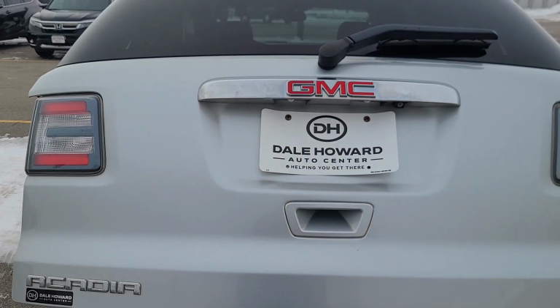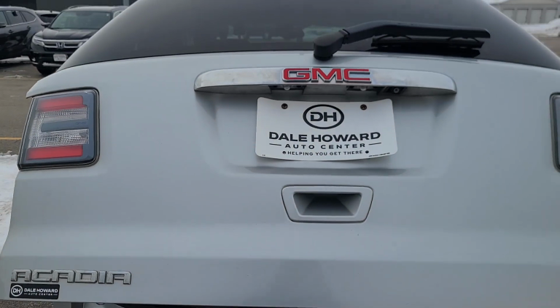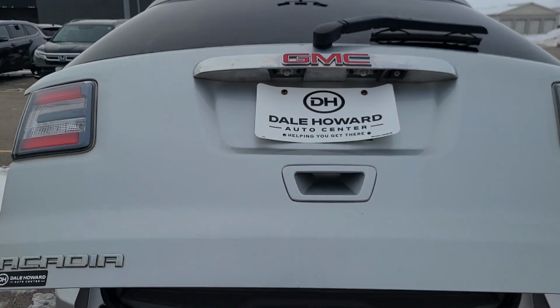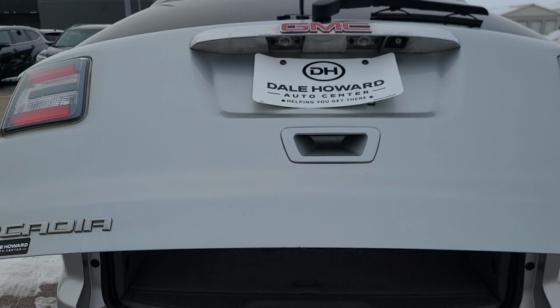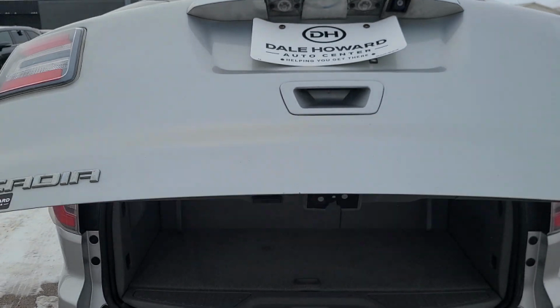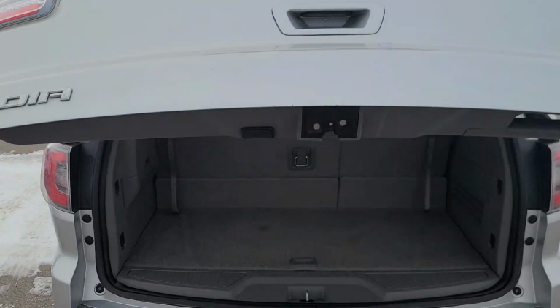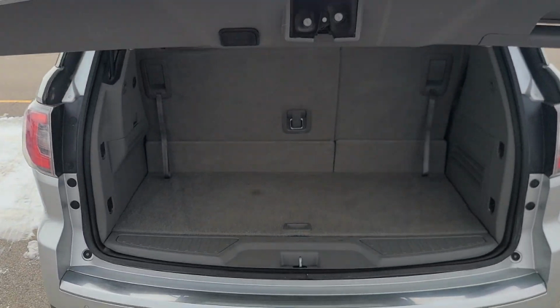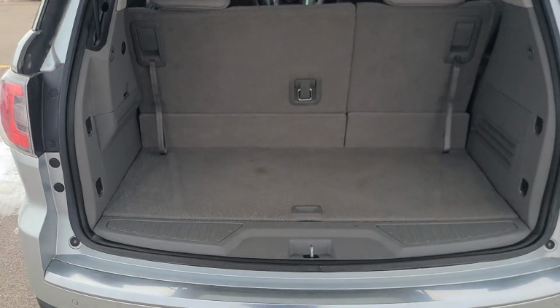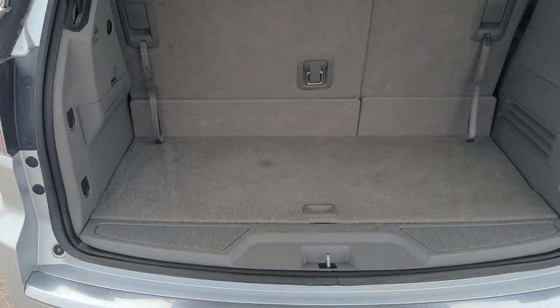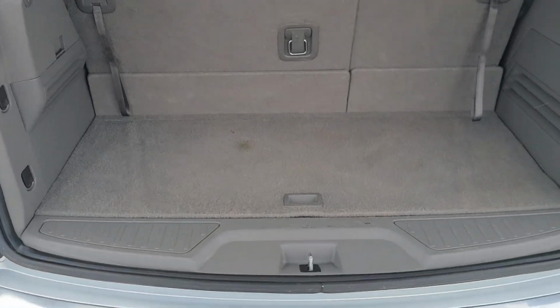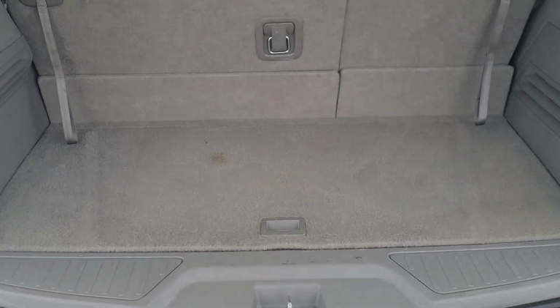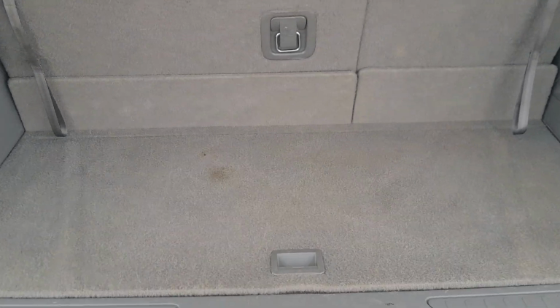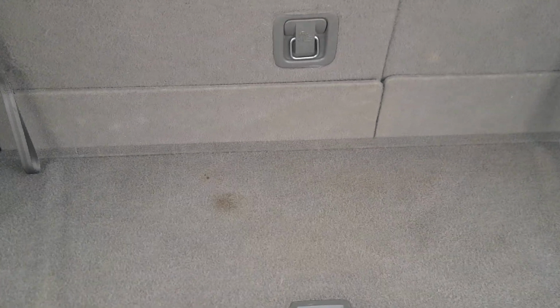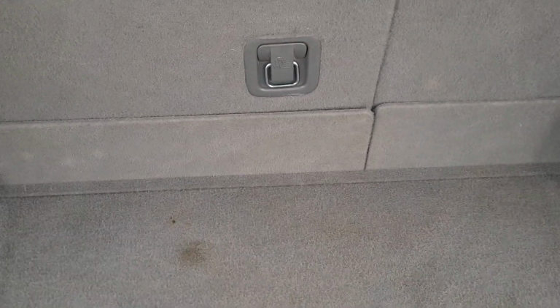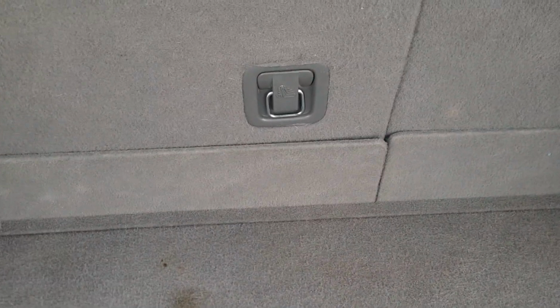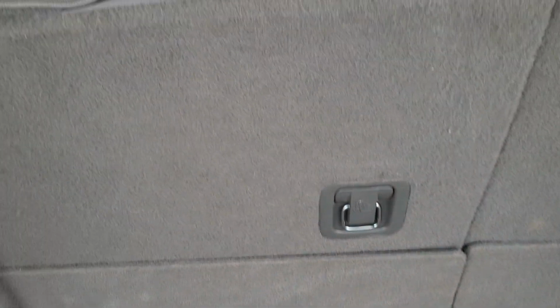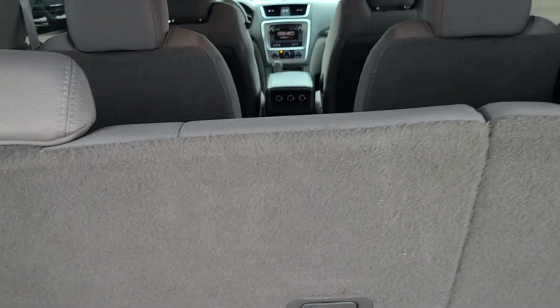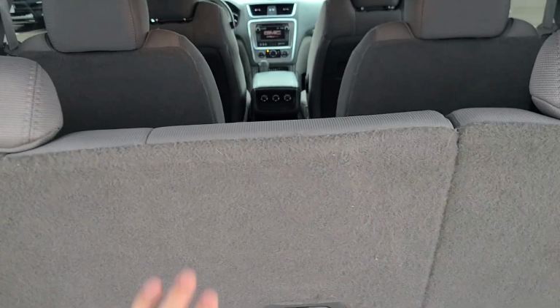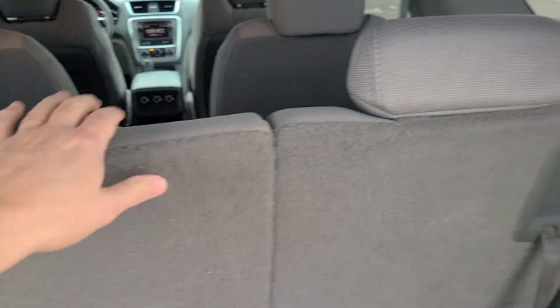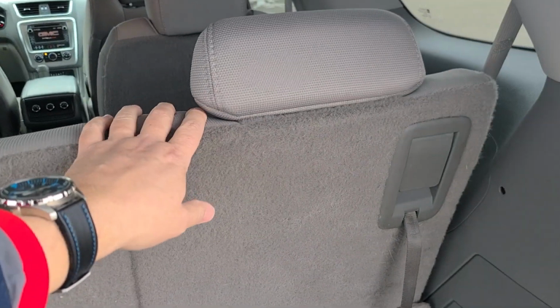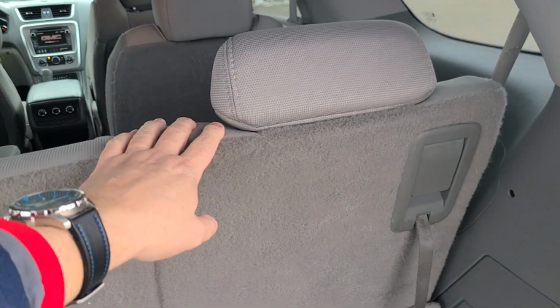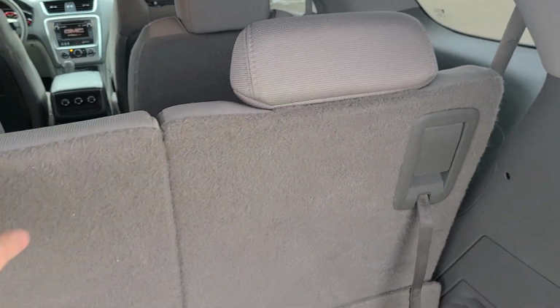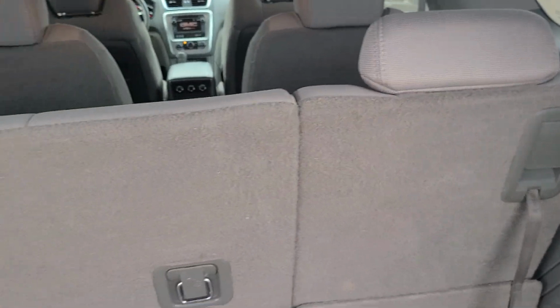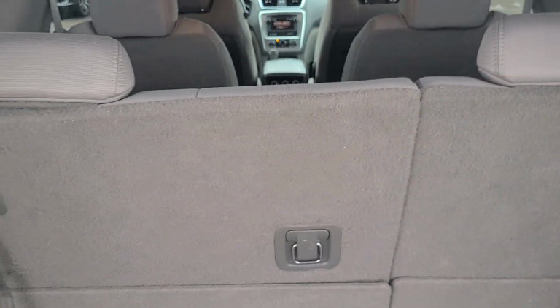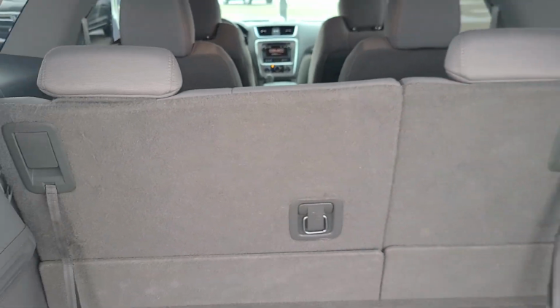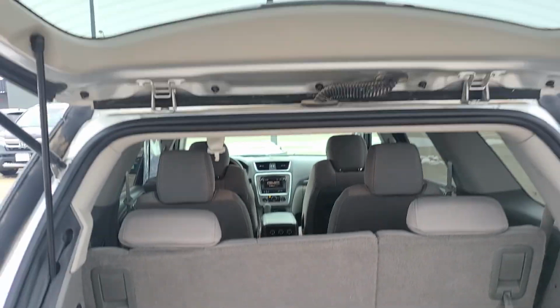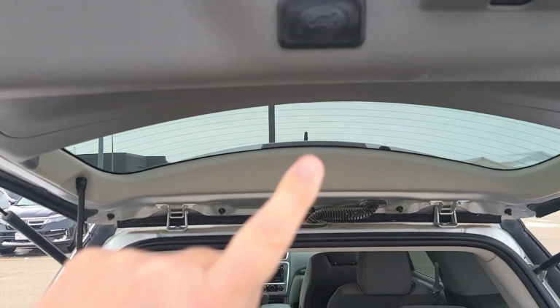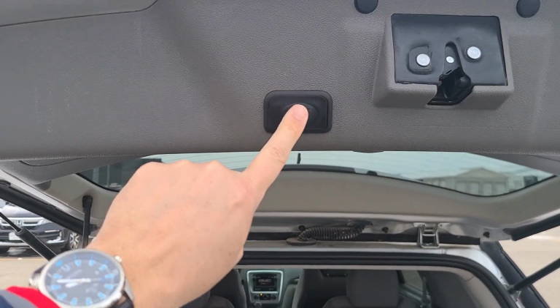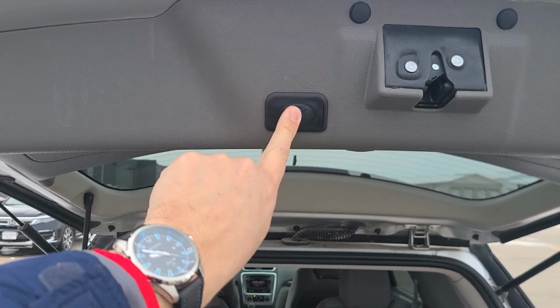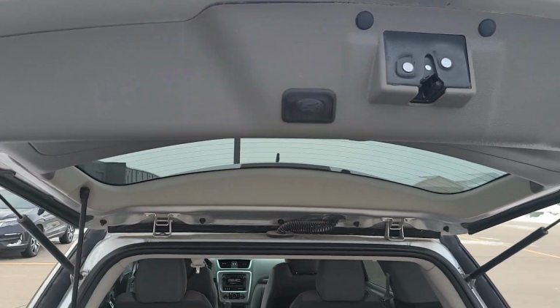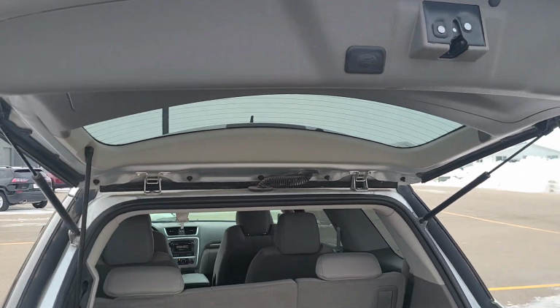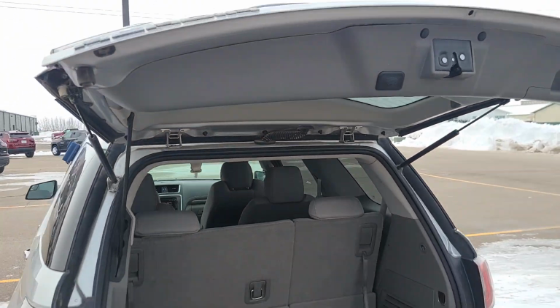It has a power release tailgate, so that will rise up for you. Got room back here for the groceries, luggage, whatever you might need. If you even need more room, these seats do fold down at that 60-40 split as well. Push of a button here and back down it goes.